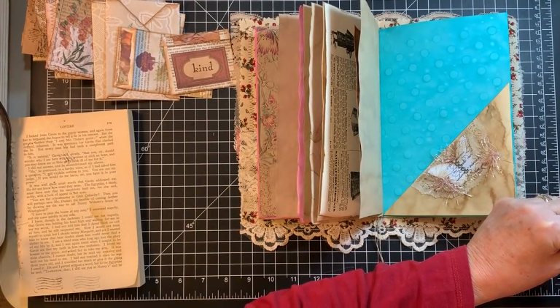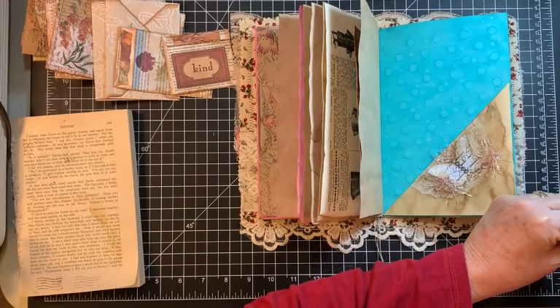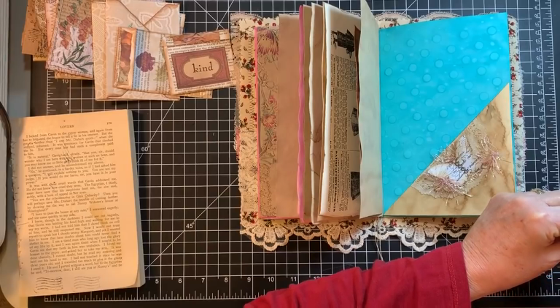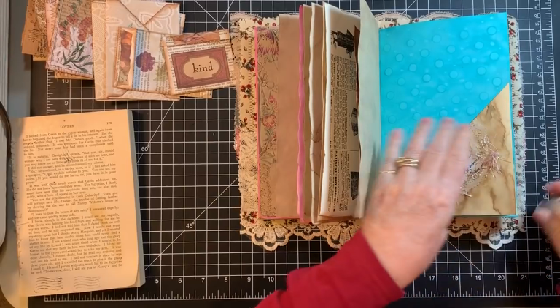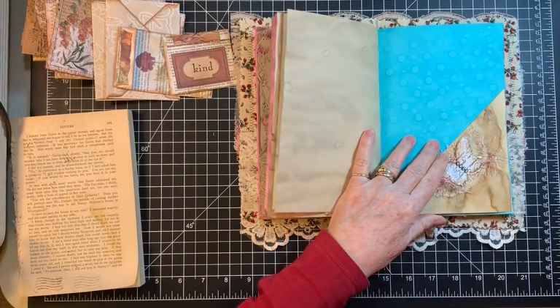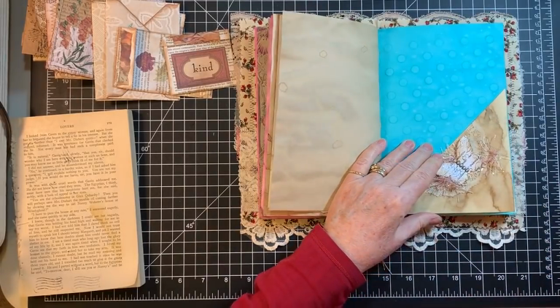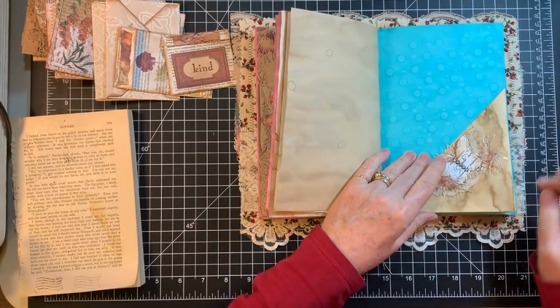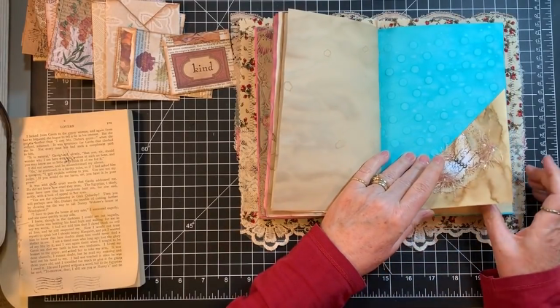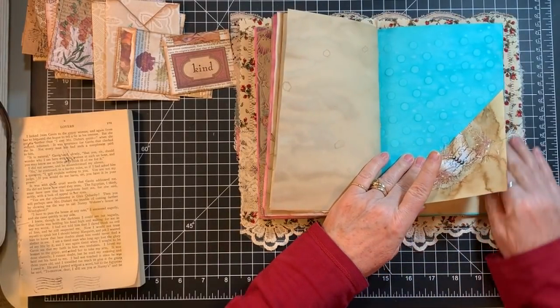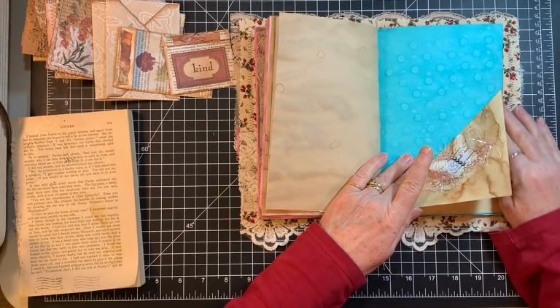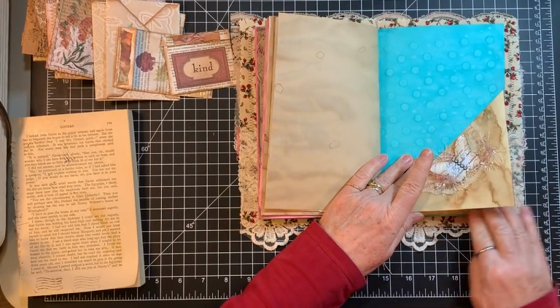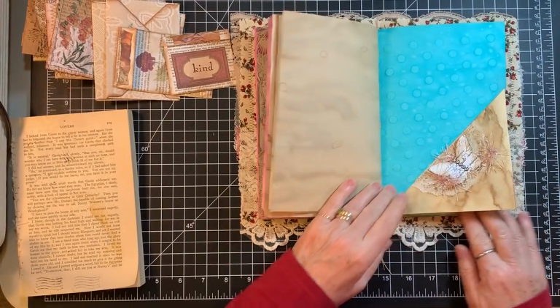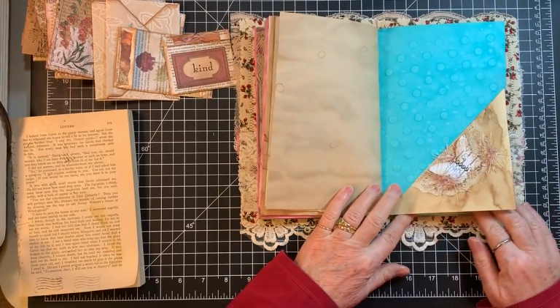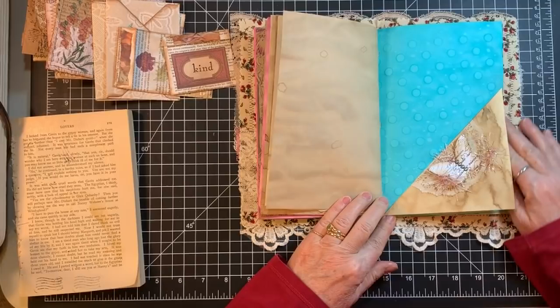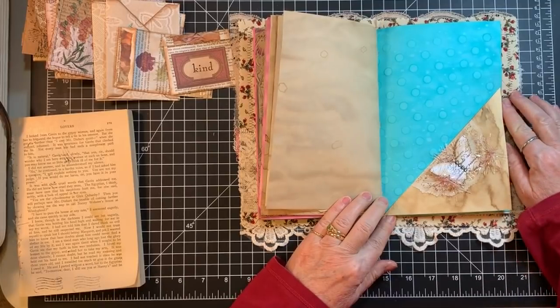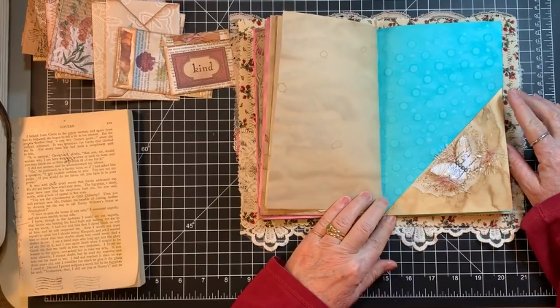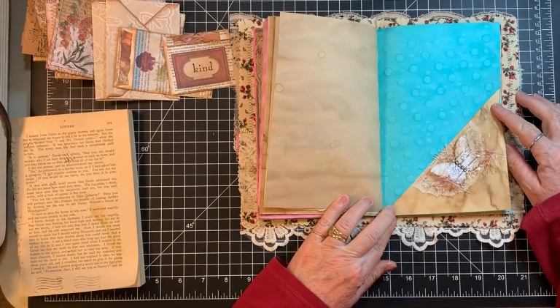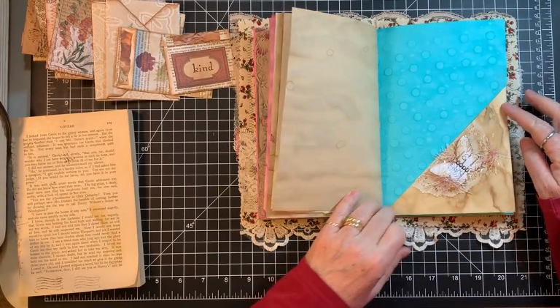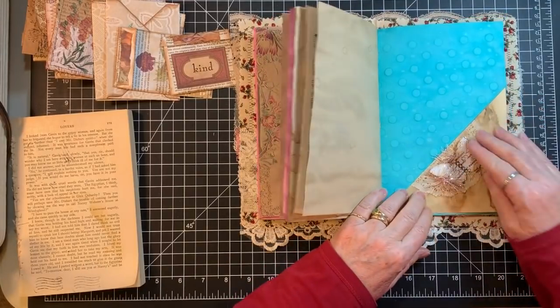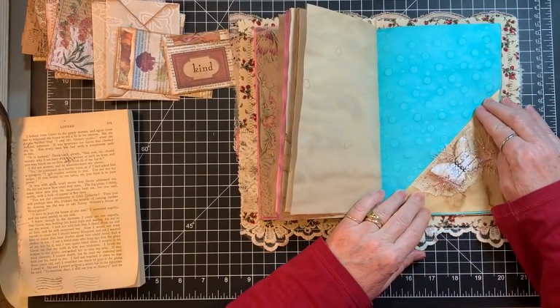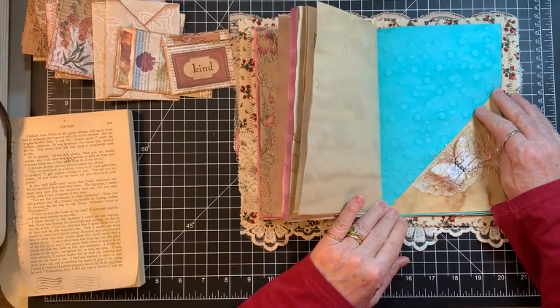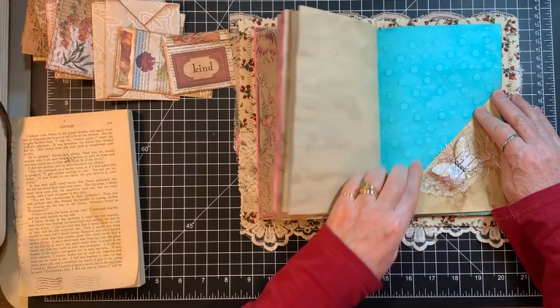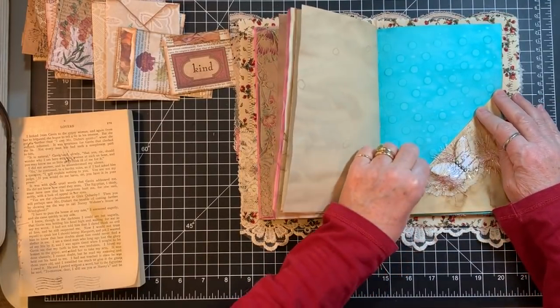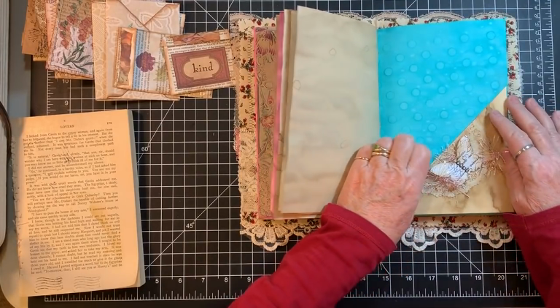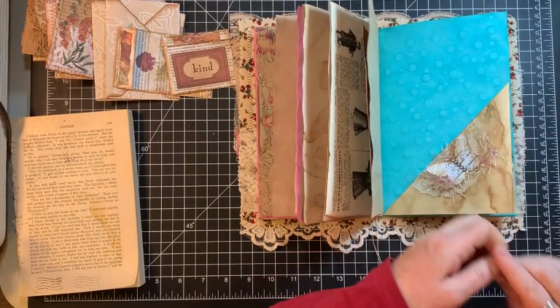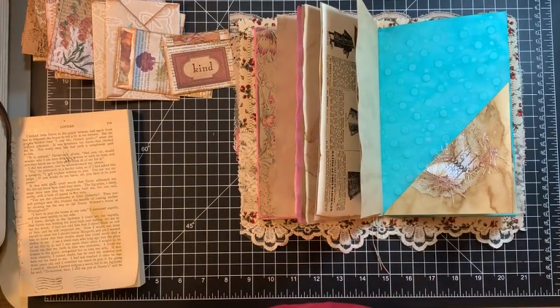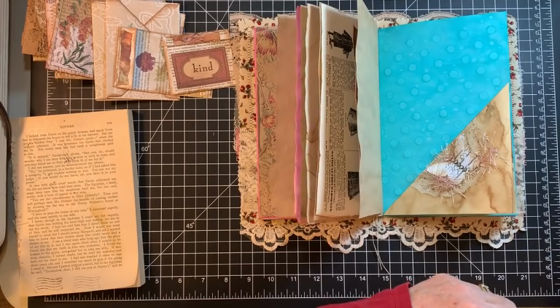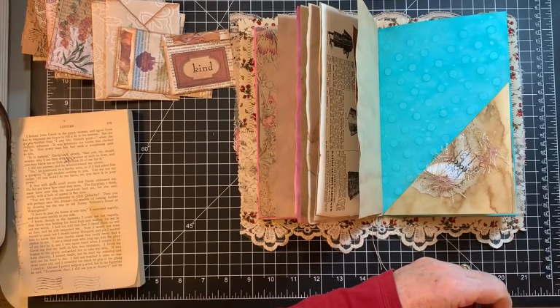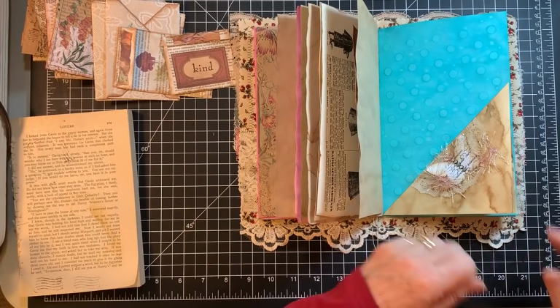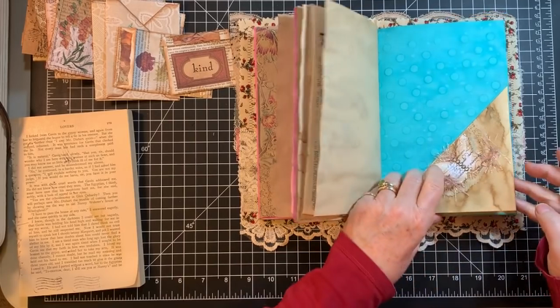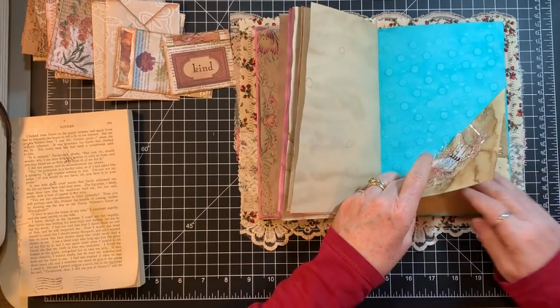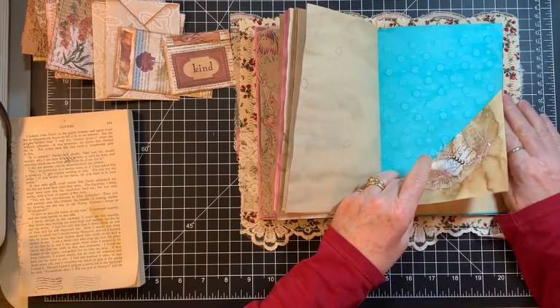He gets the mail in his gloves and then he brings it down here and lays it on the corner on the floor, and then it sits there for 48 hours and then I open it.